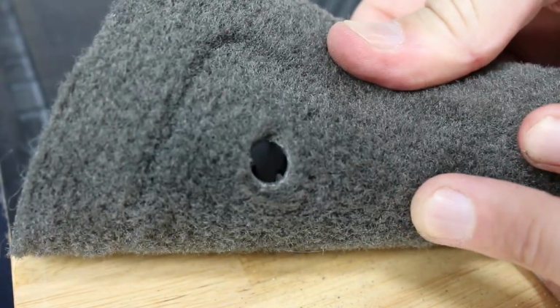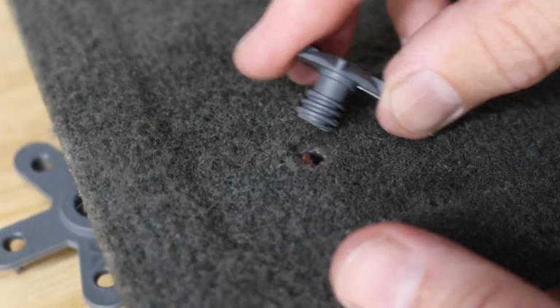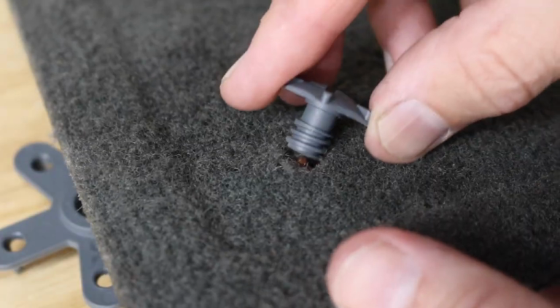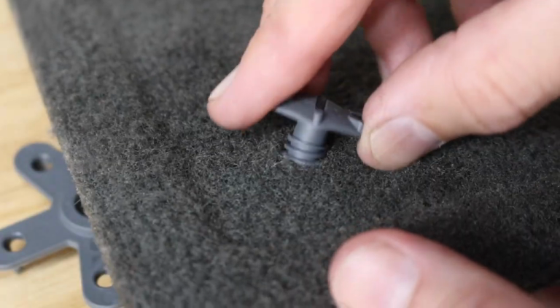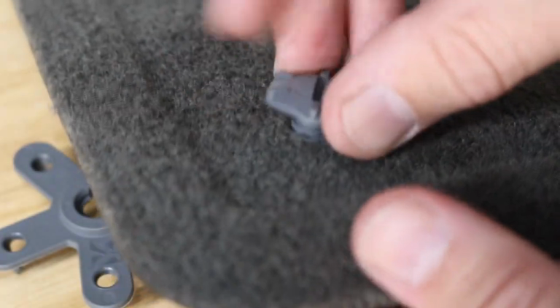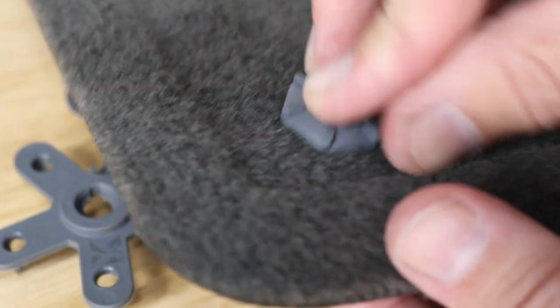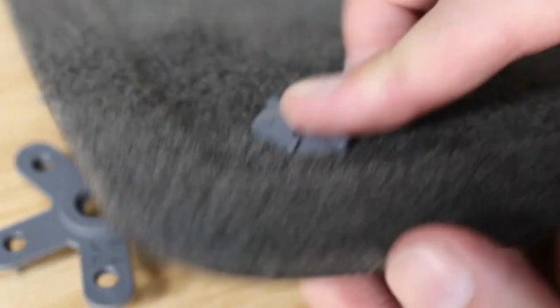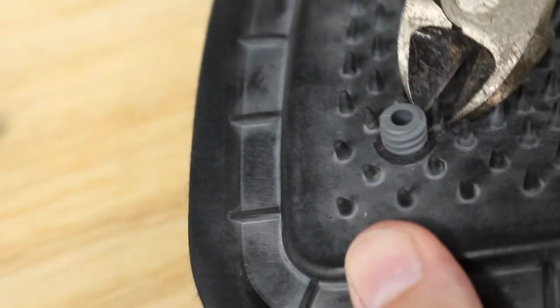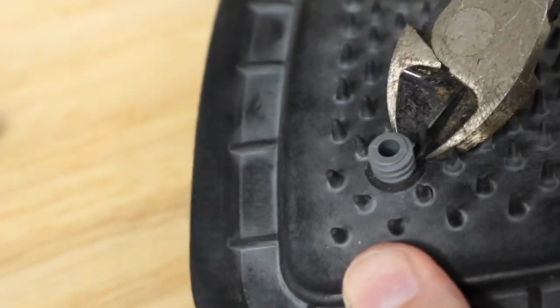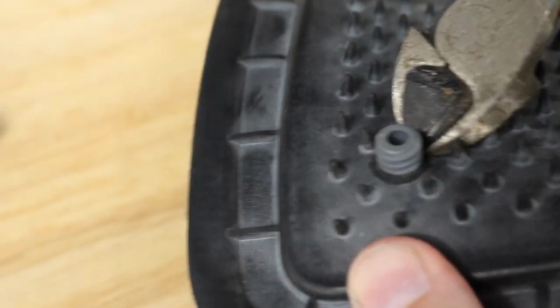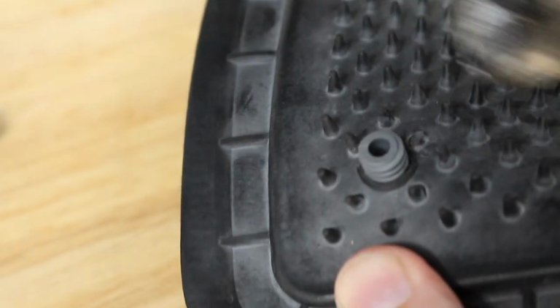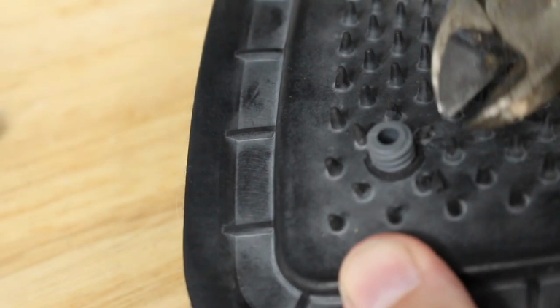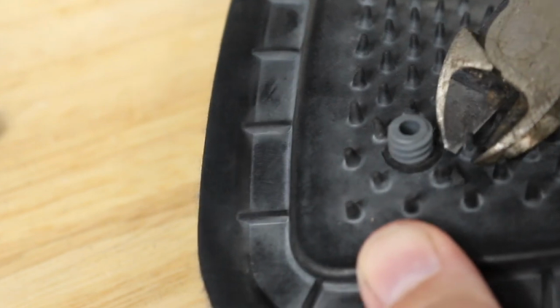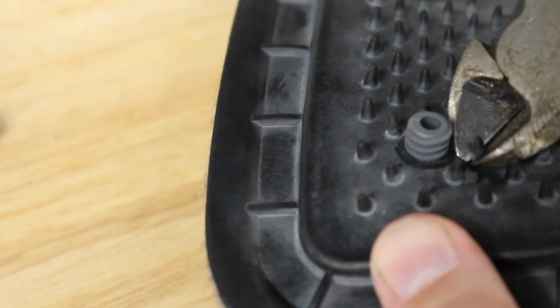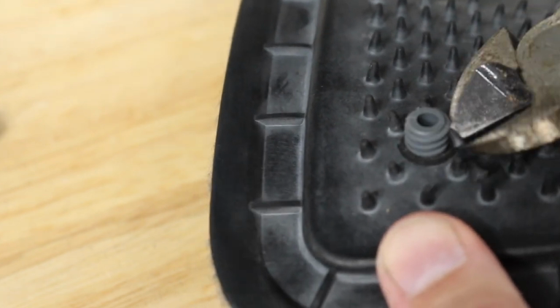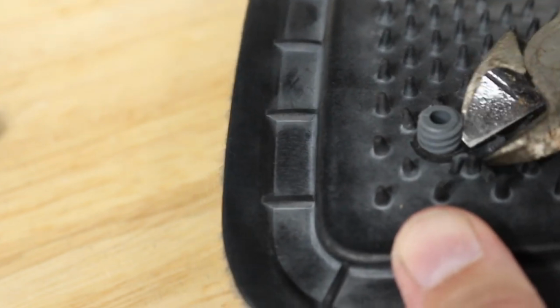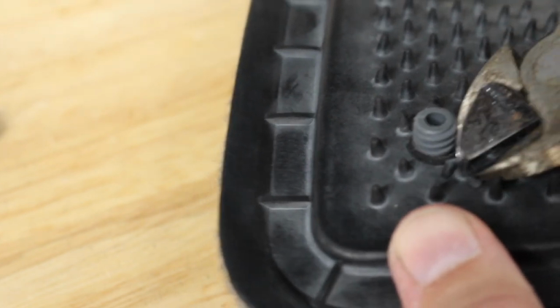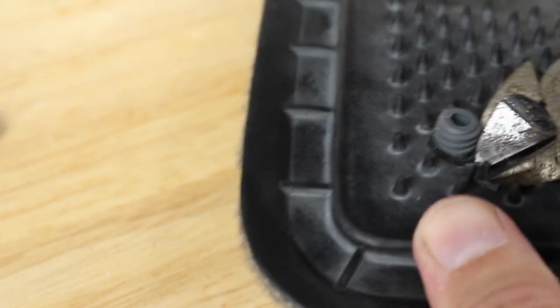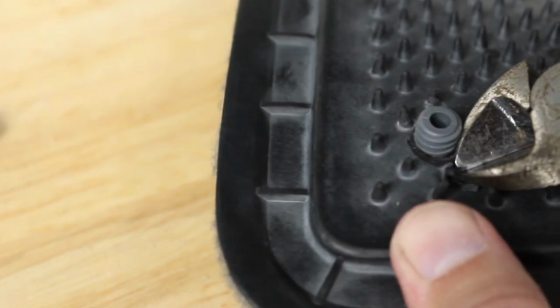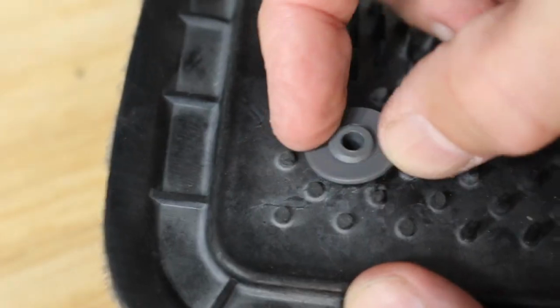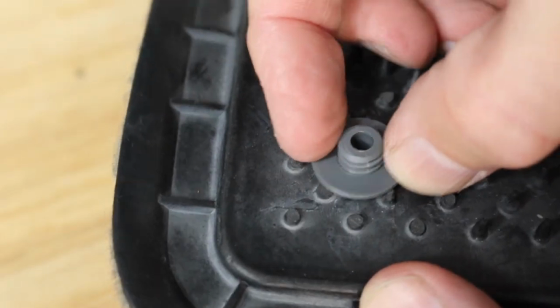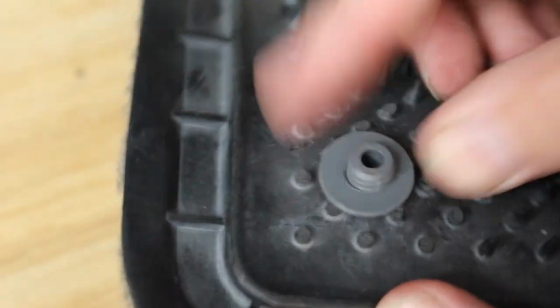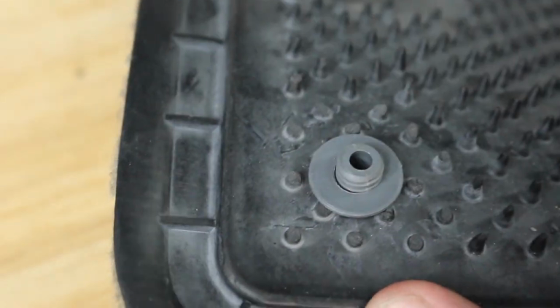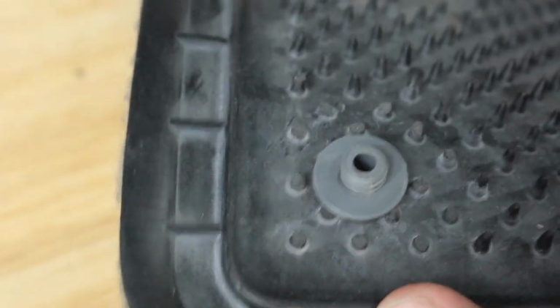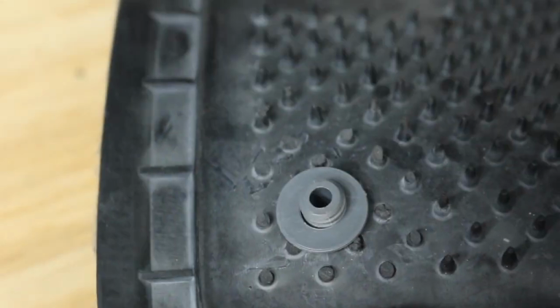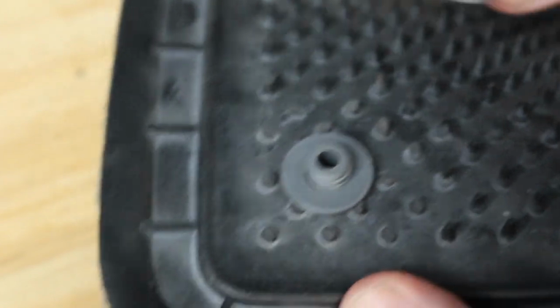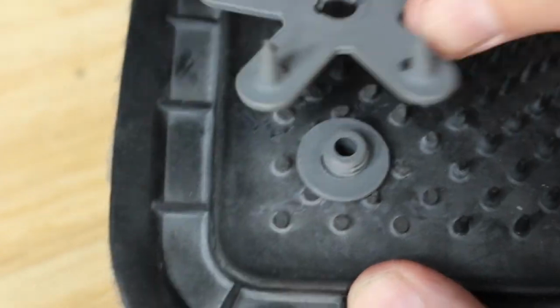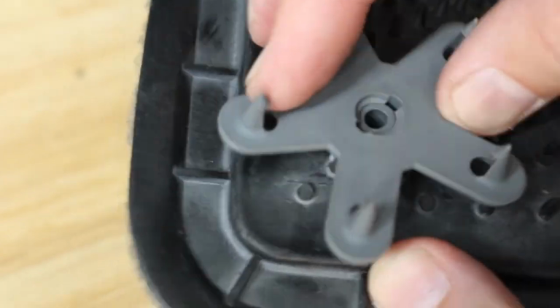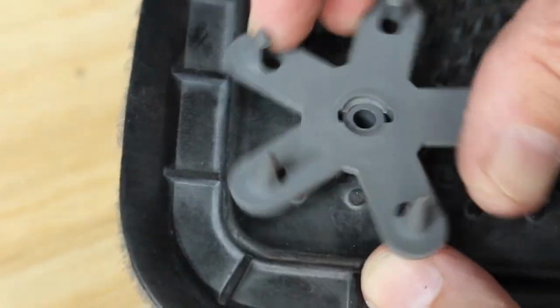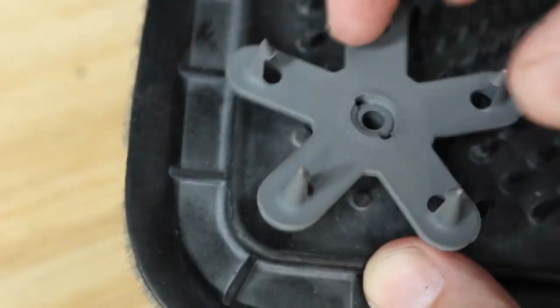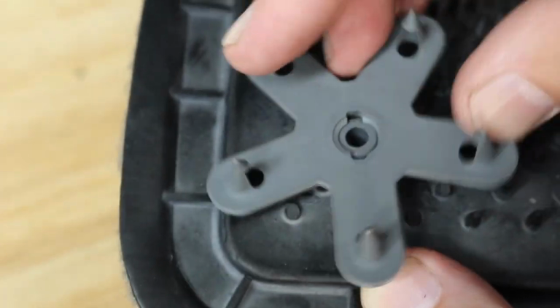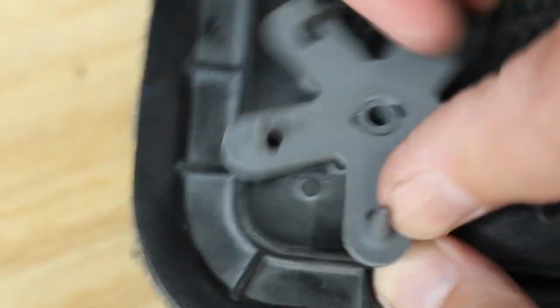Insert the cap on top, then slide the washer onto the bottom. If the rubber nibs of your mat get in the way, mow them down like I did. Then screw the anchor onto the cap. Make sure that it's fairly tight because the next step is to hammer them onto your carpet.